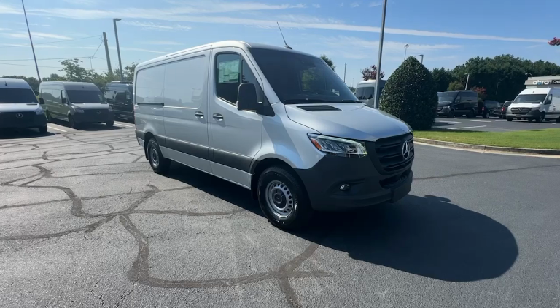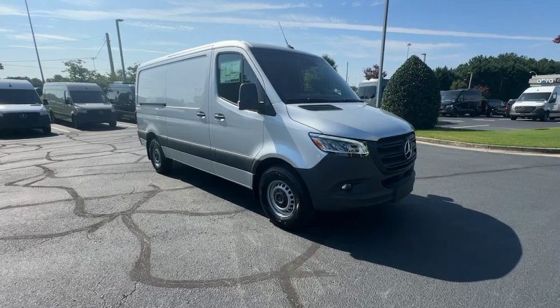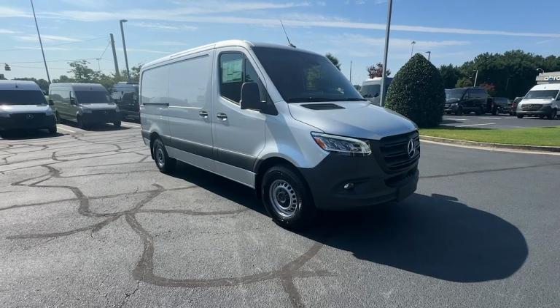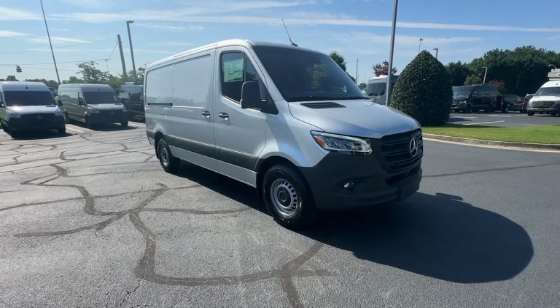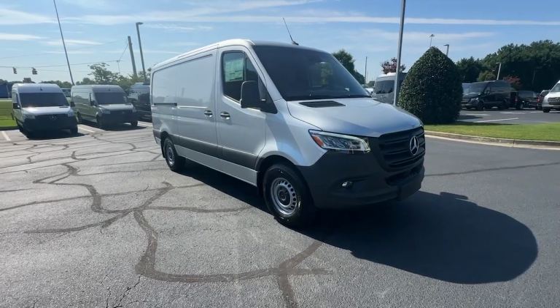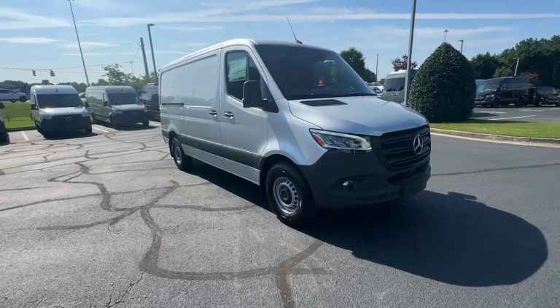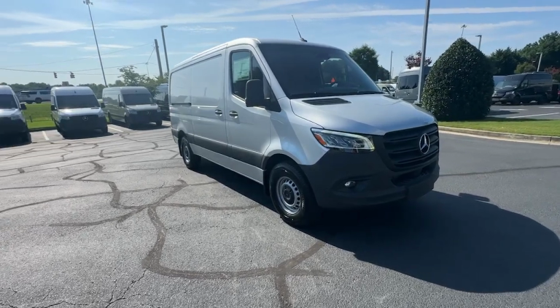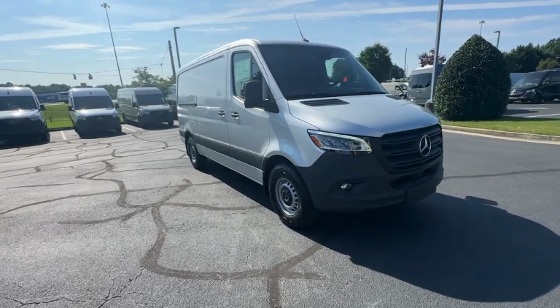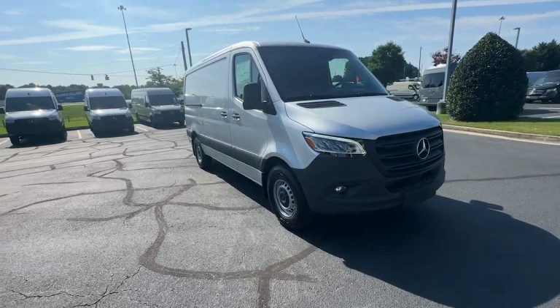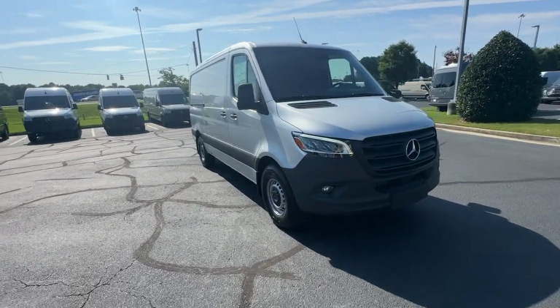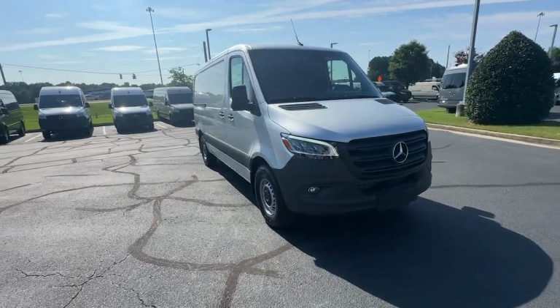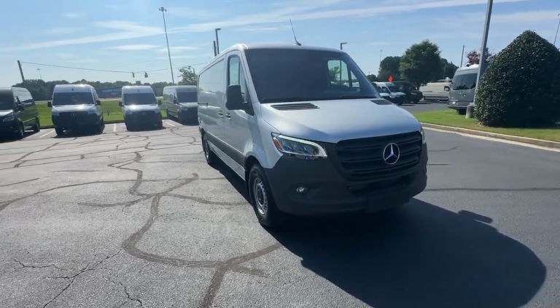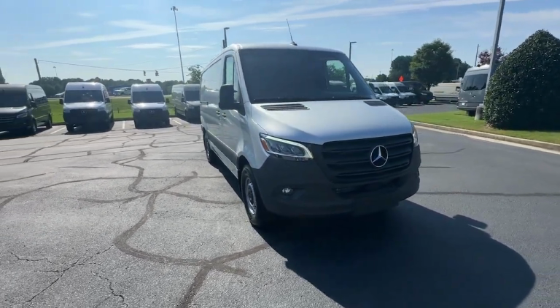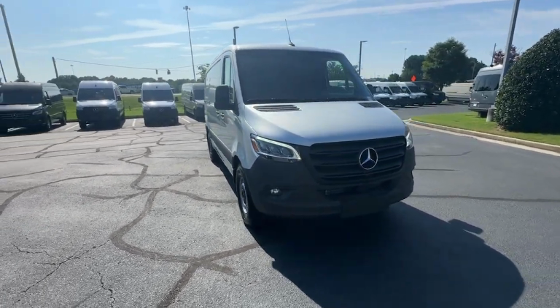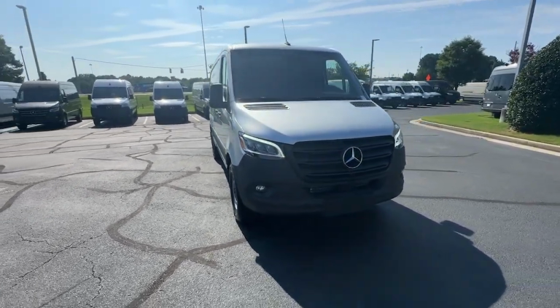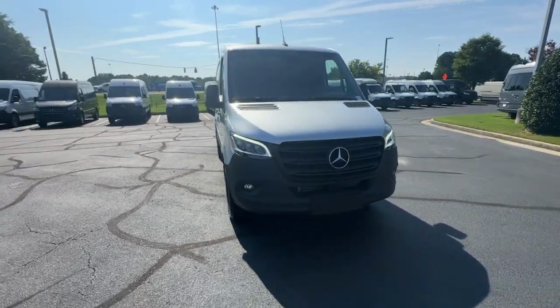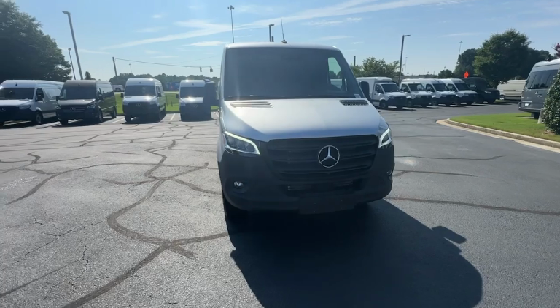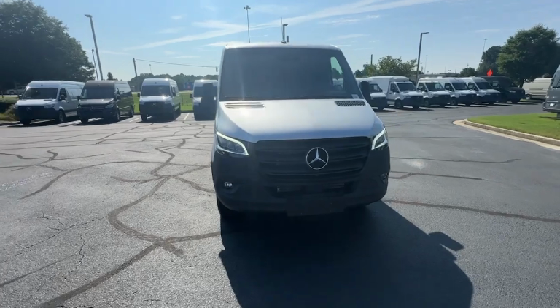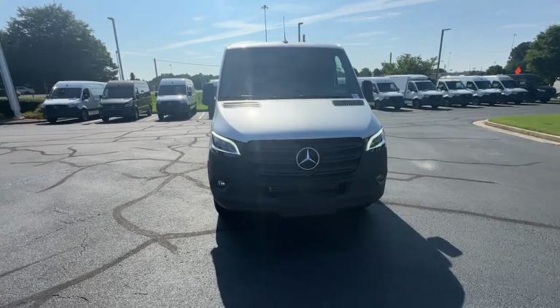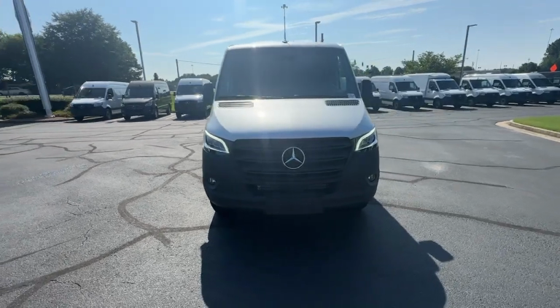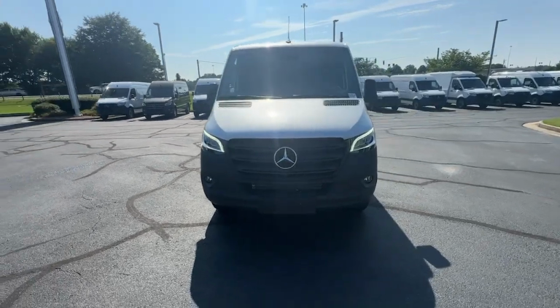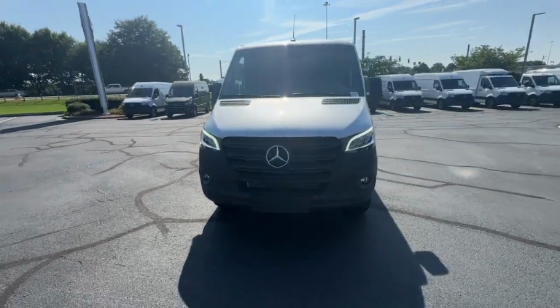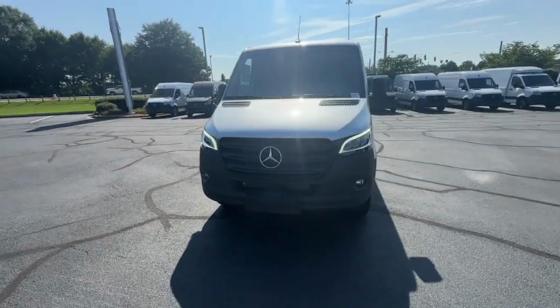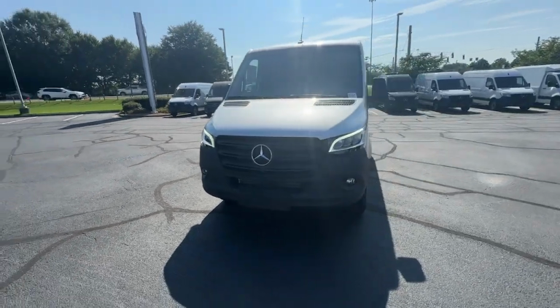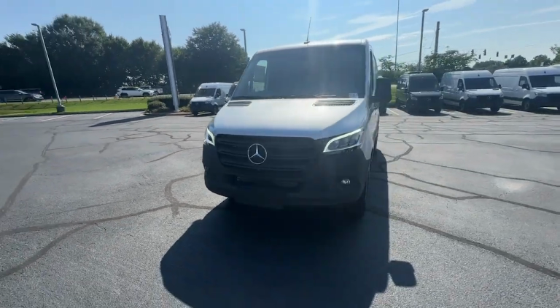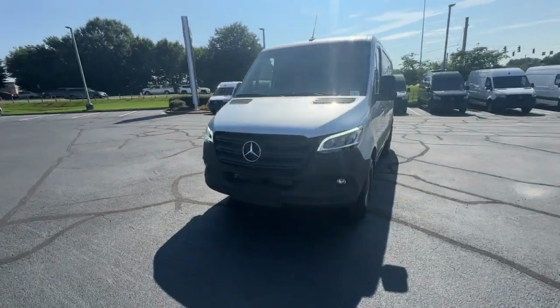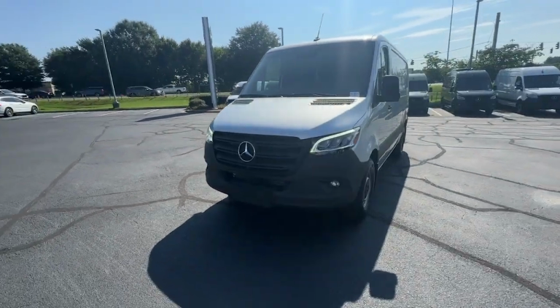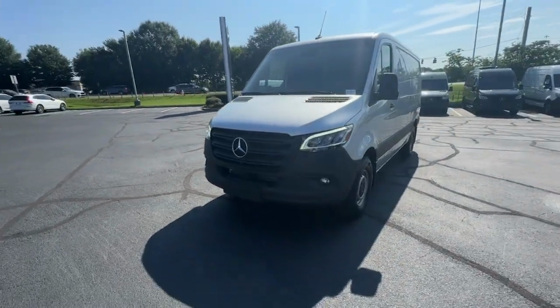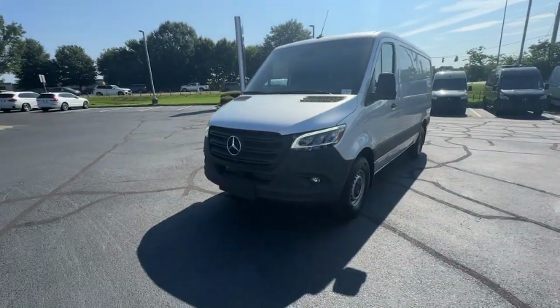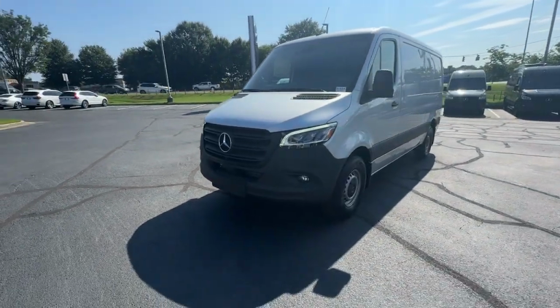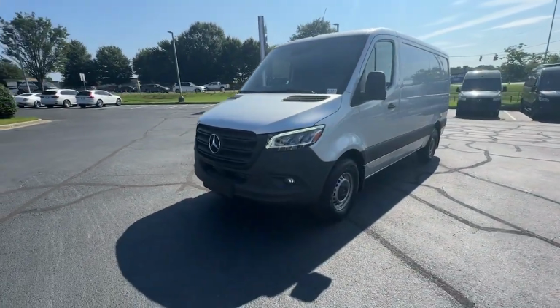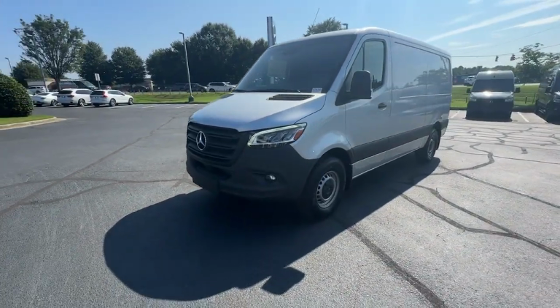Hop into the 2024 Mercedes-Benz Sprinter. This masterfully engineered Mercedes-Benz Sprinter is ready to become your partner in business or recreation.